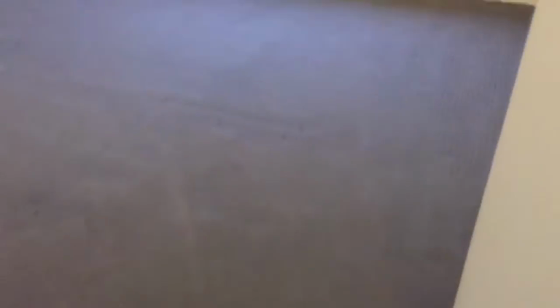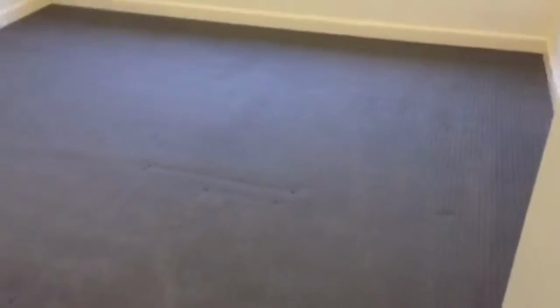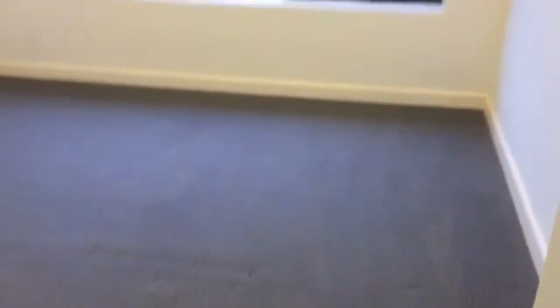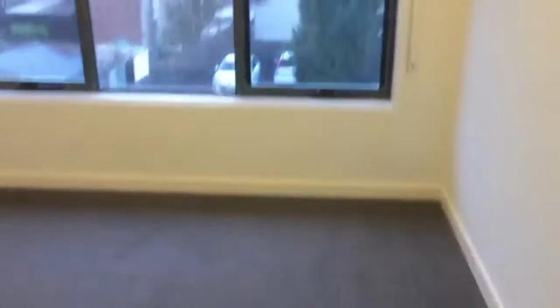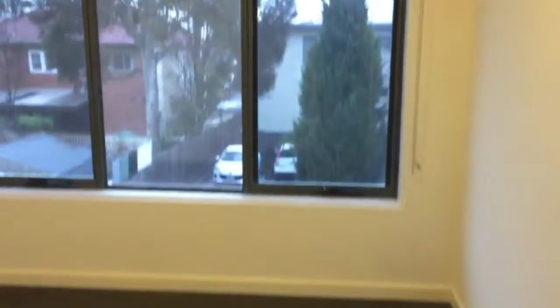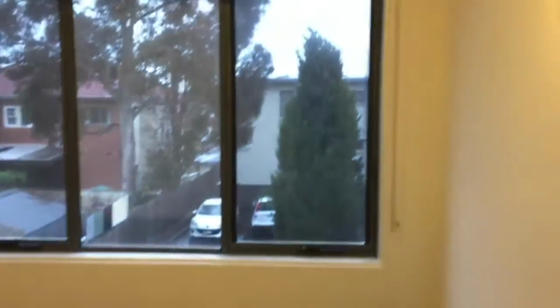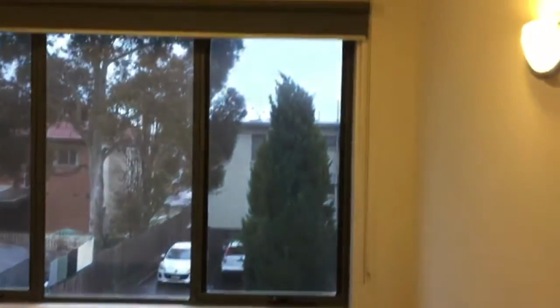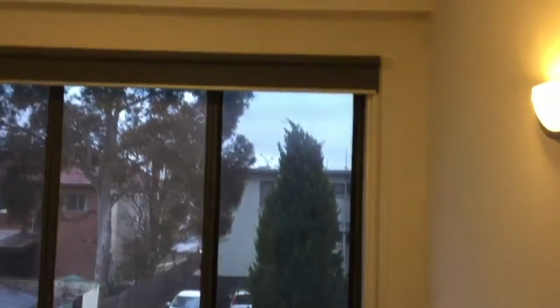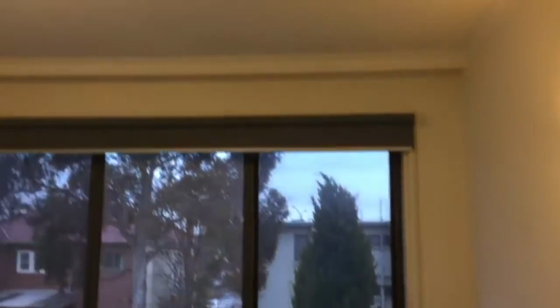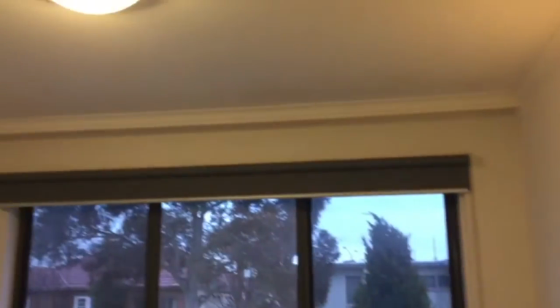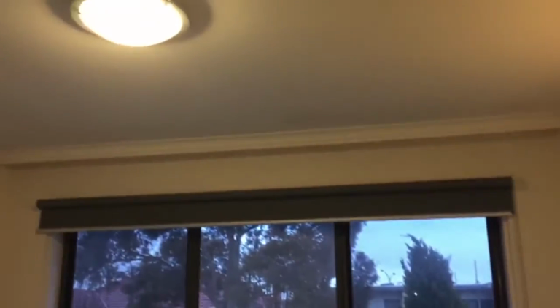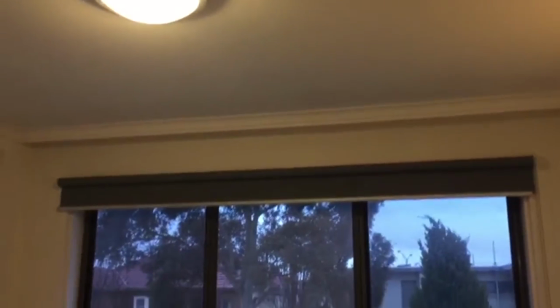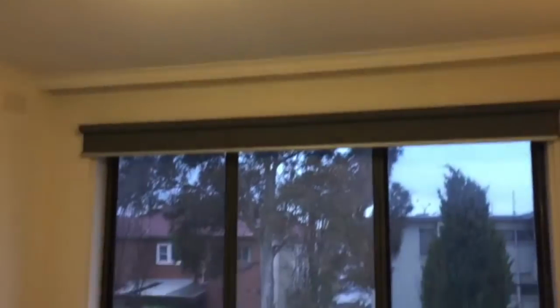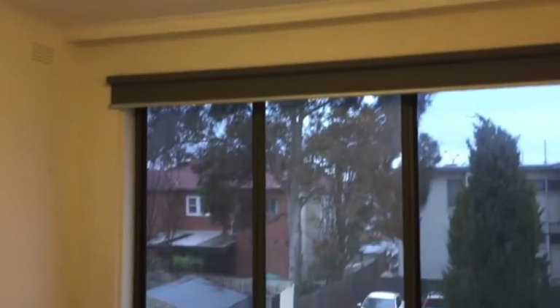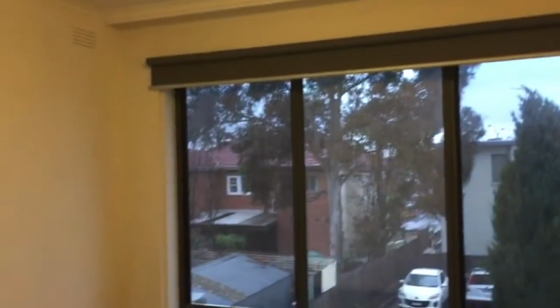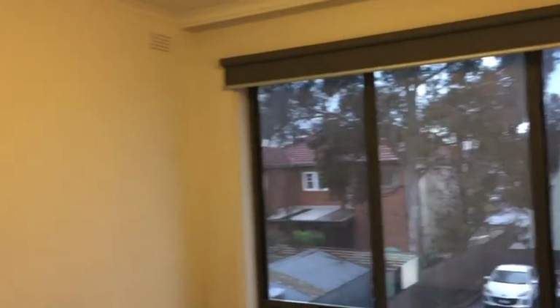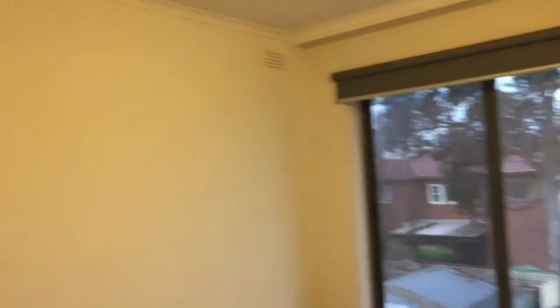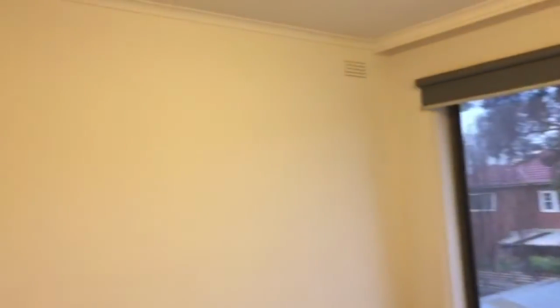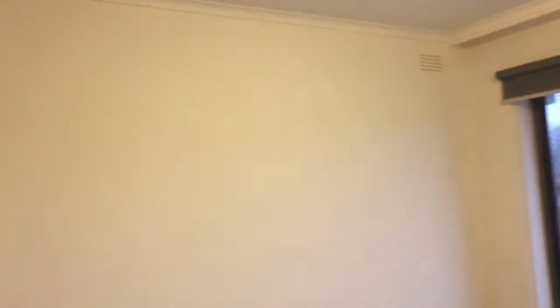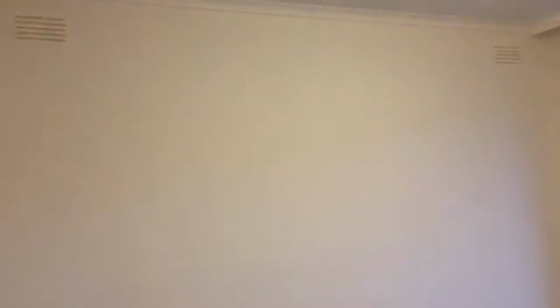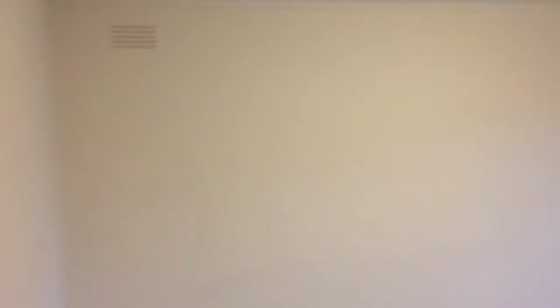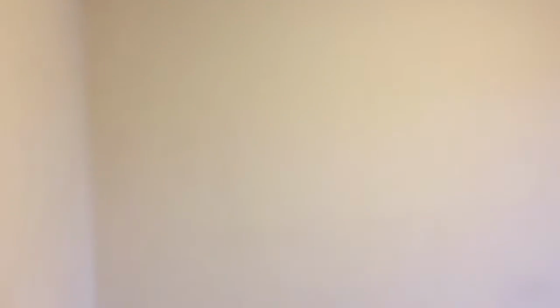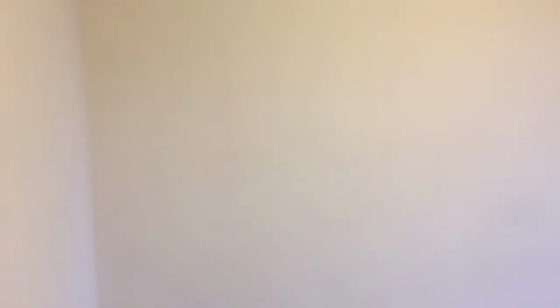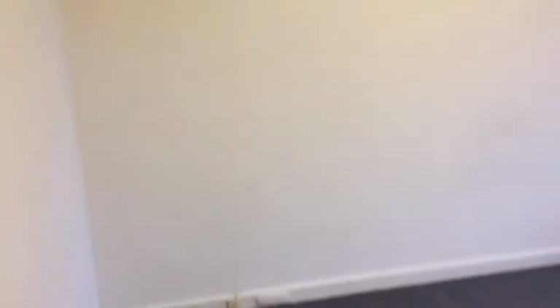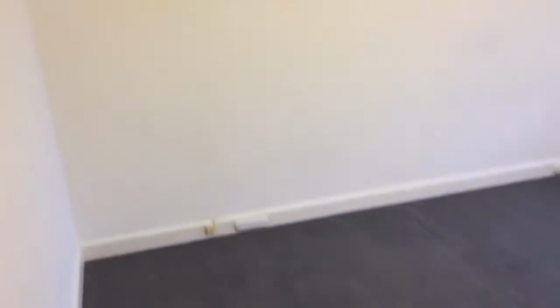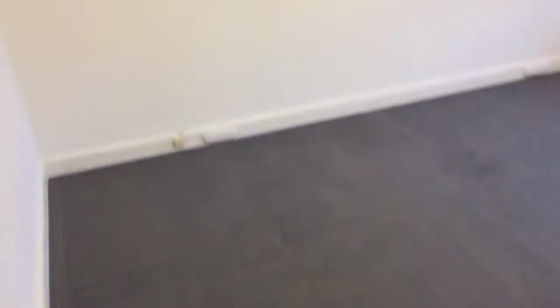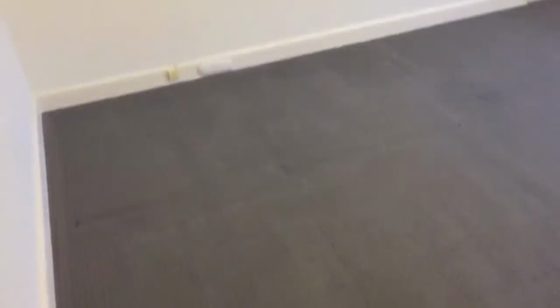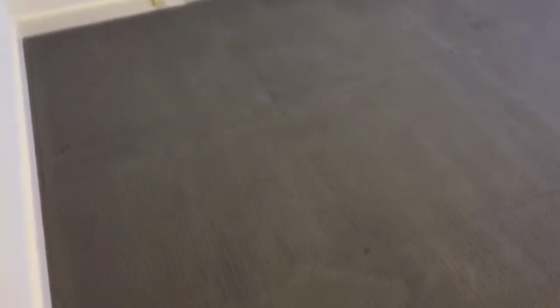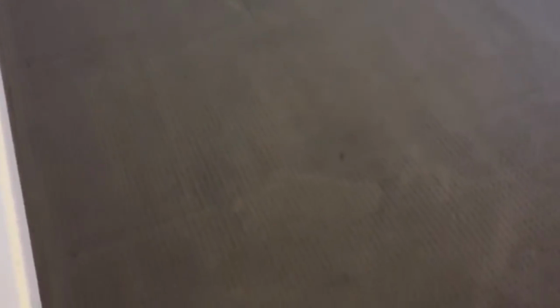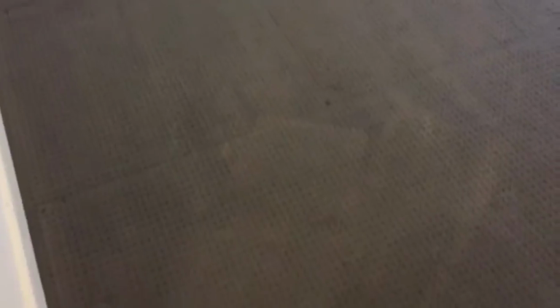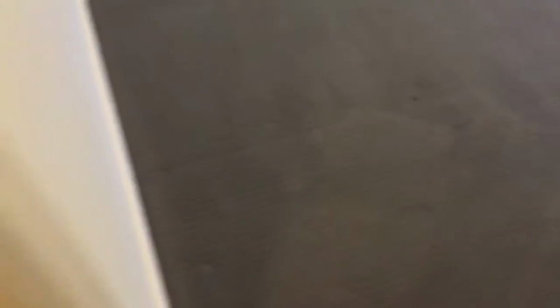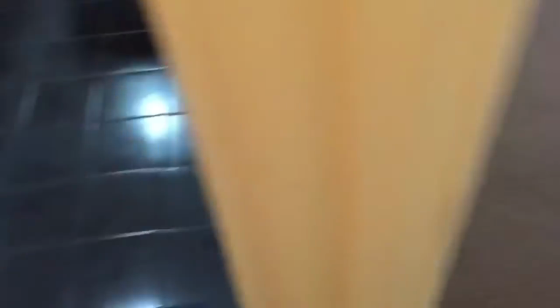And off that is the bedroom. This is a good-sized room that also offers plenty of natural light.